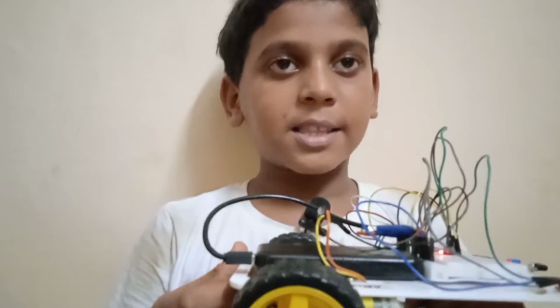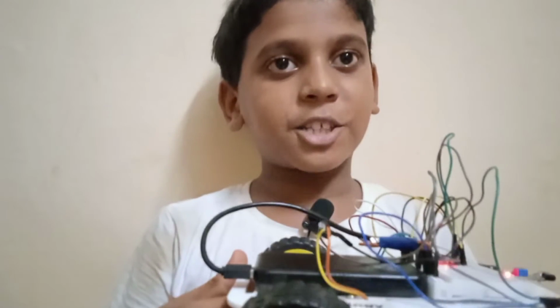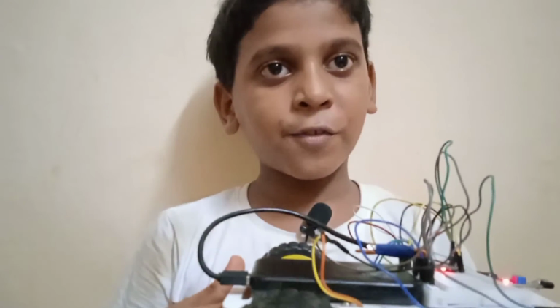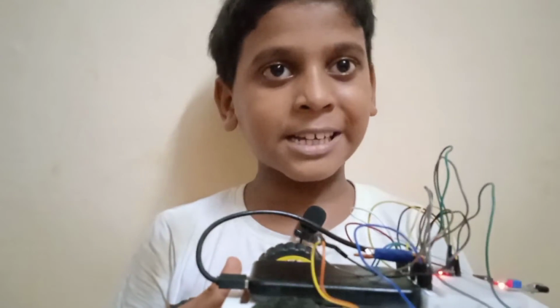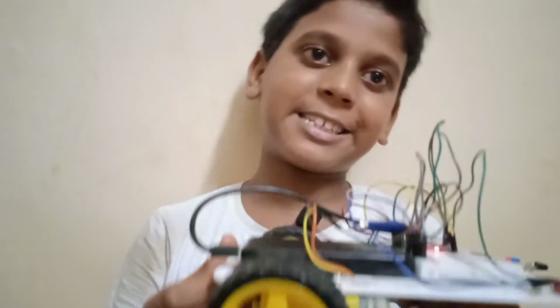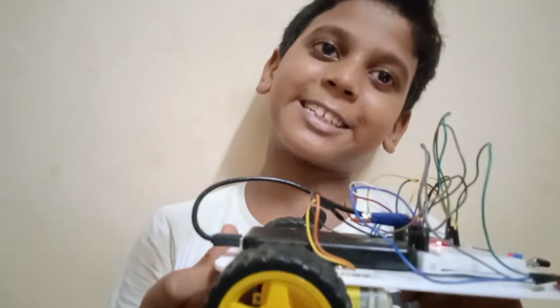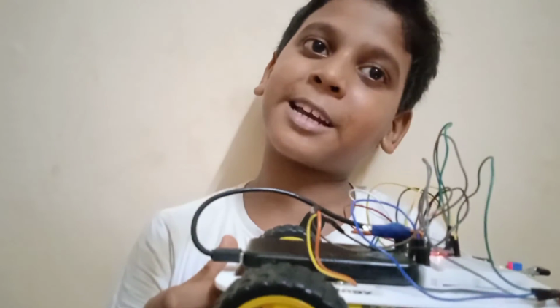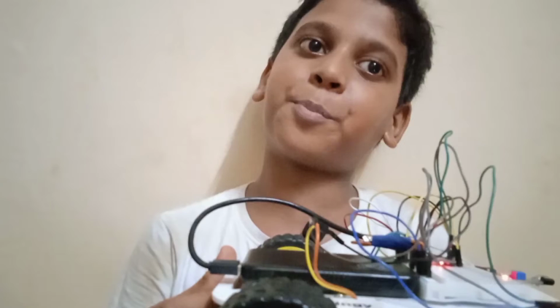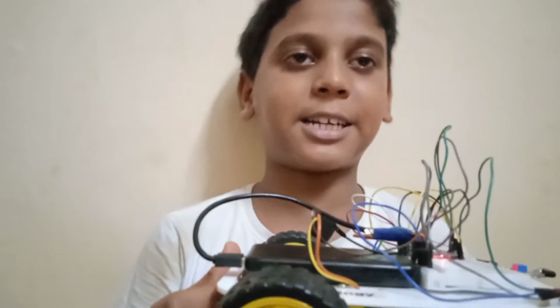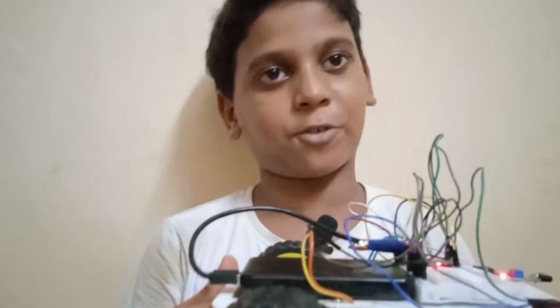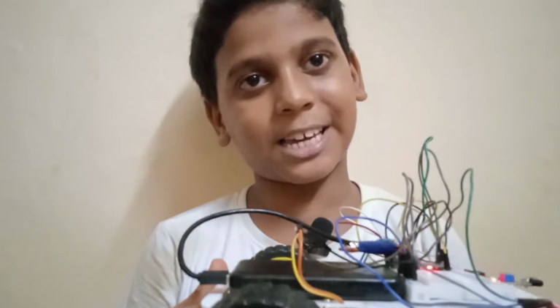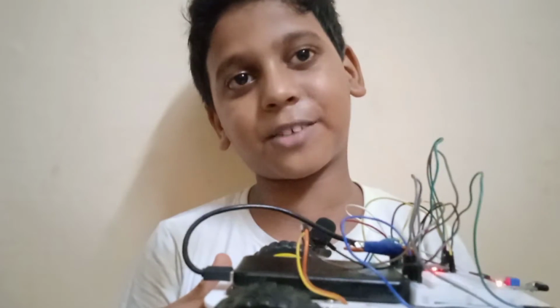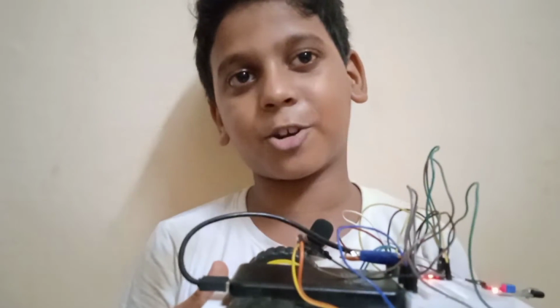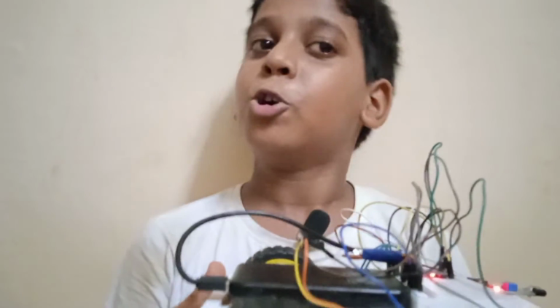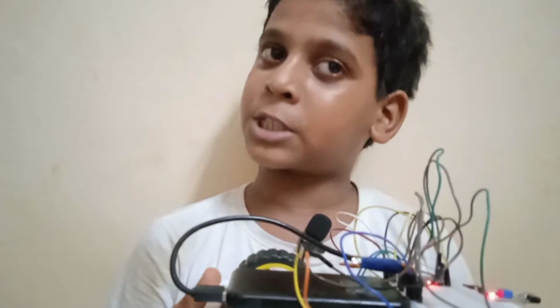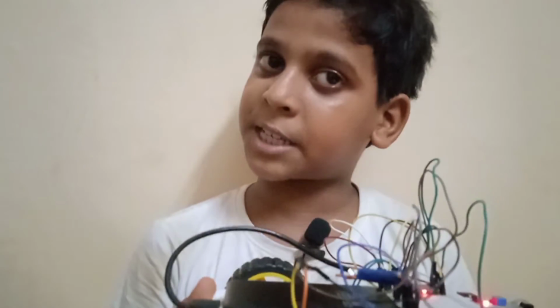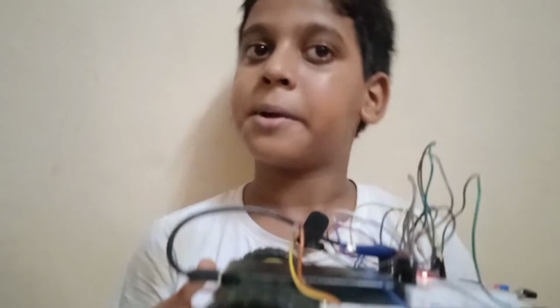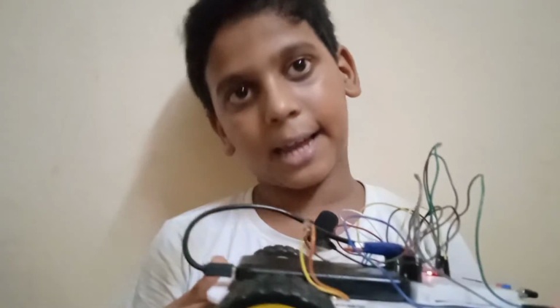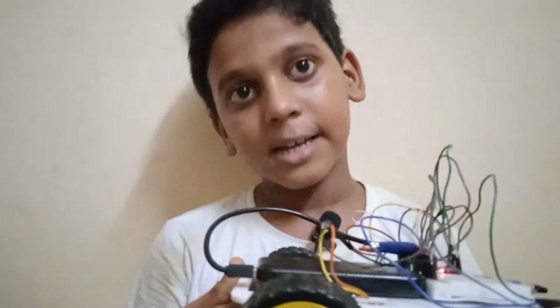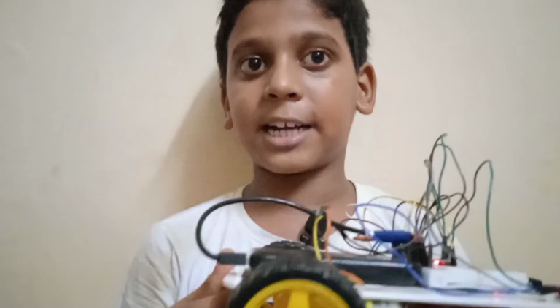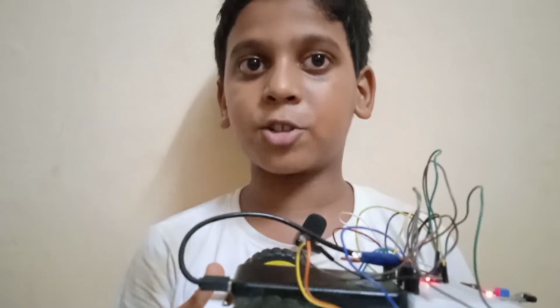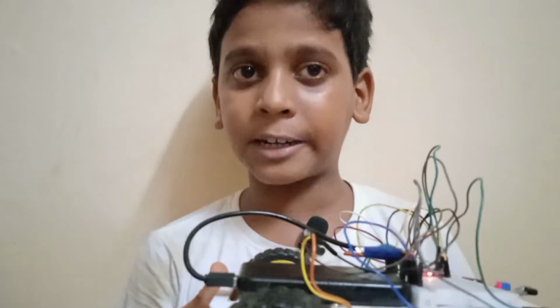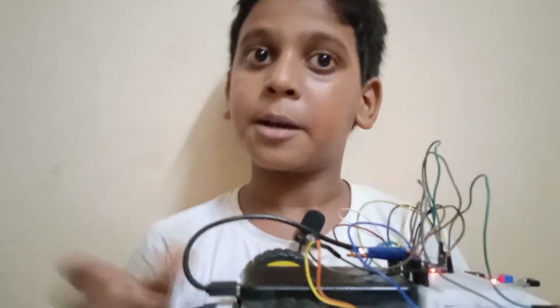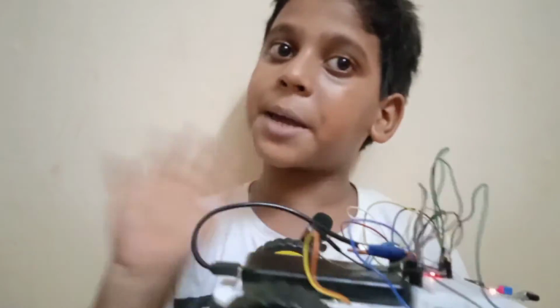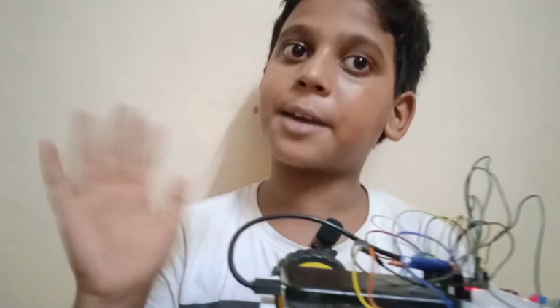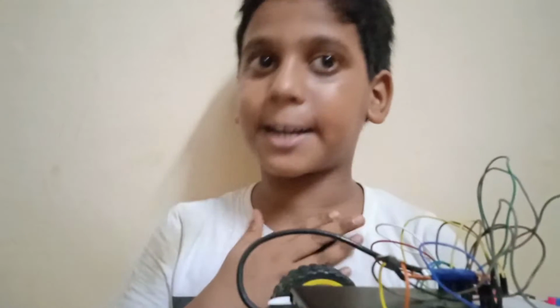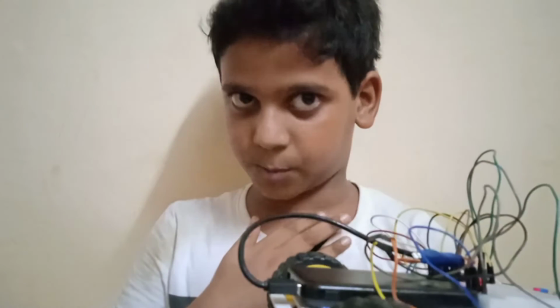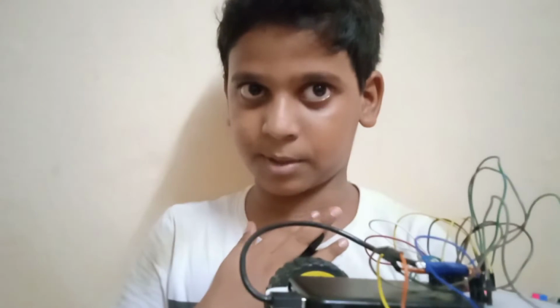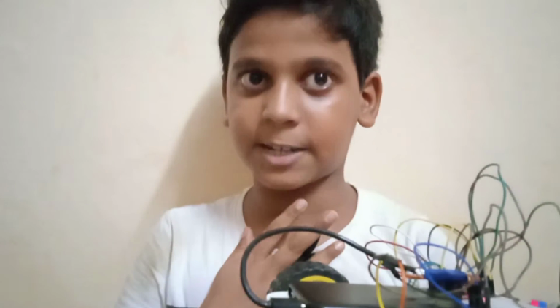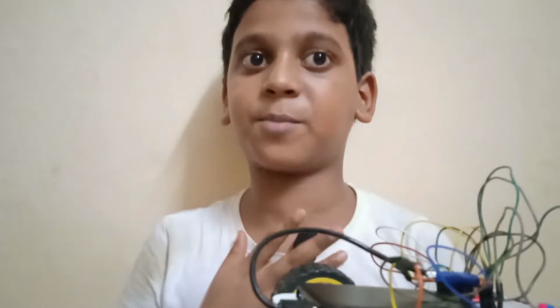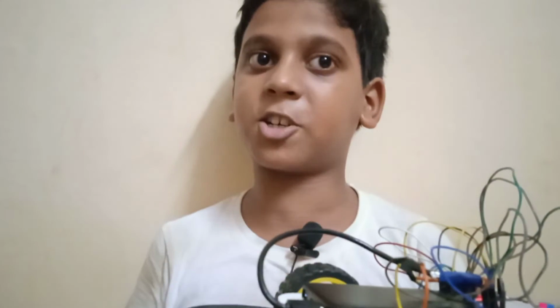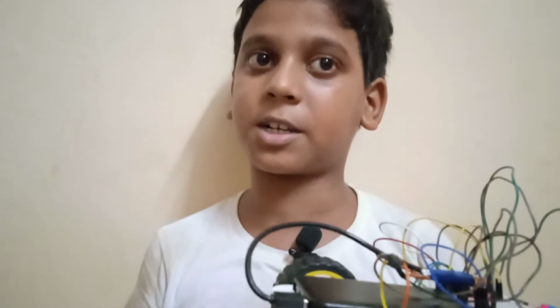That's all friends. This is my project. If you like my video, please subscribe, like, and share with your friends. Bye bye — my name is Mohammed Jam from Green Robotics.